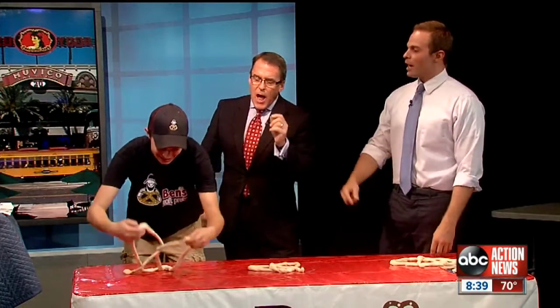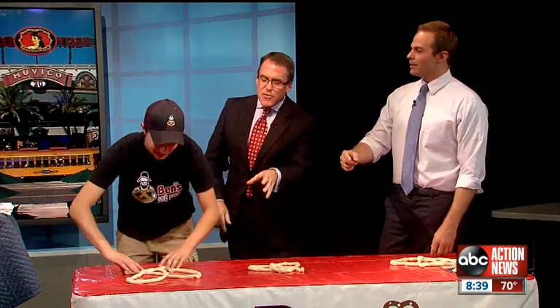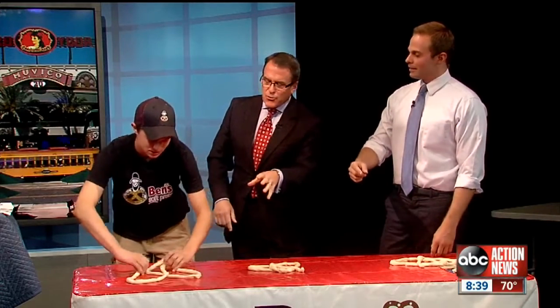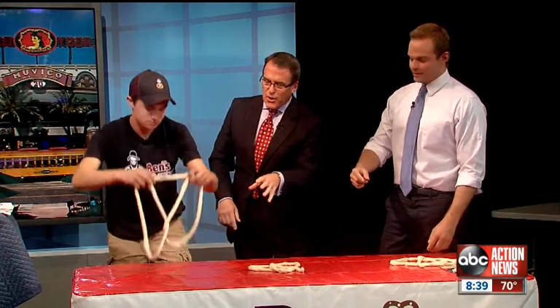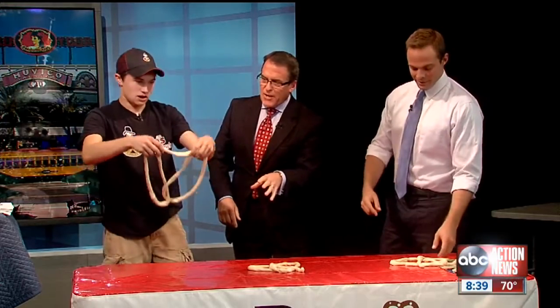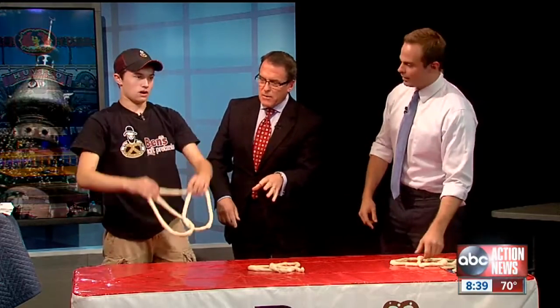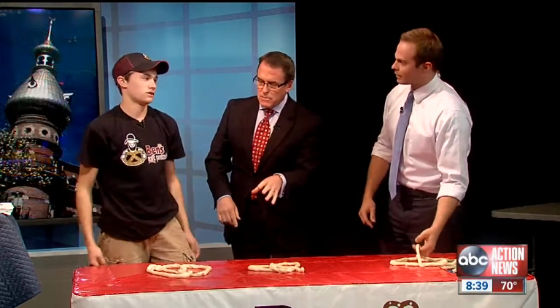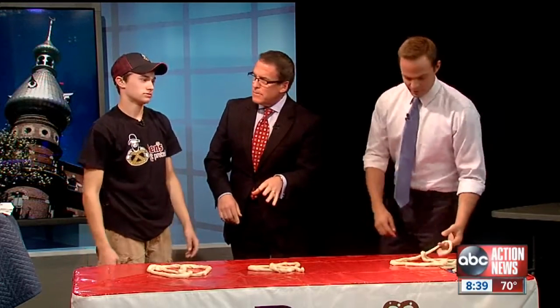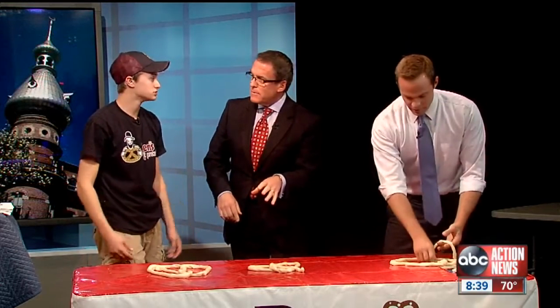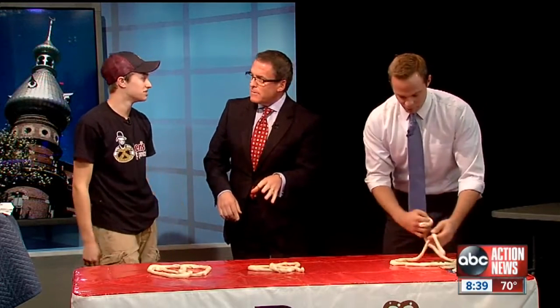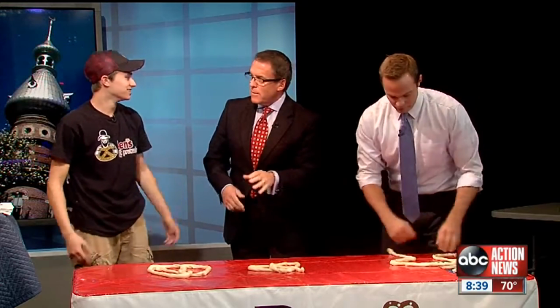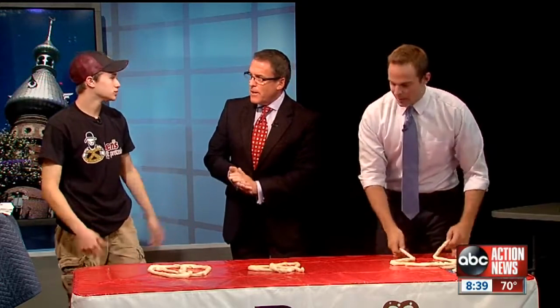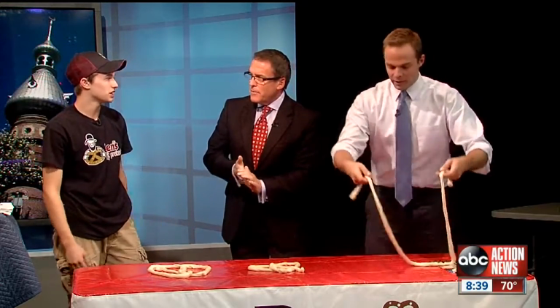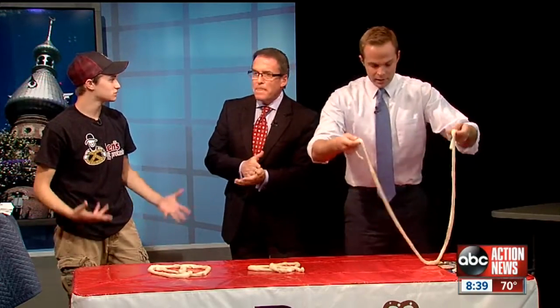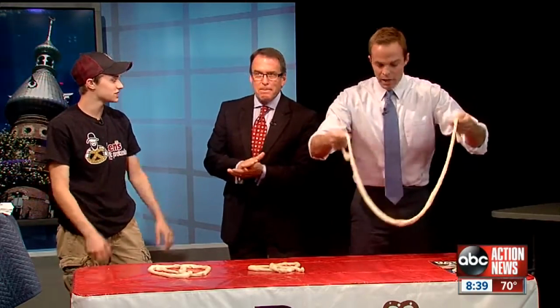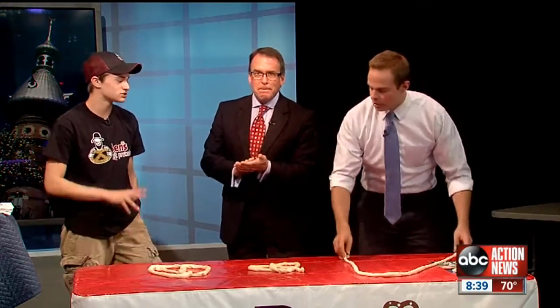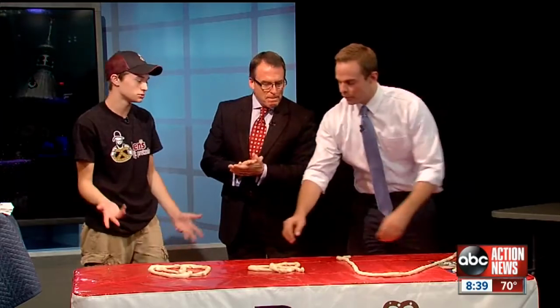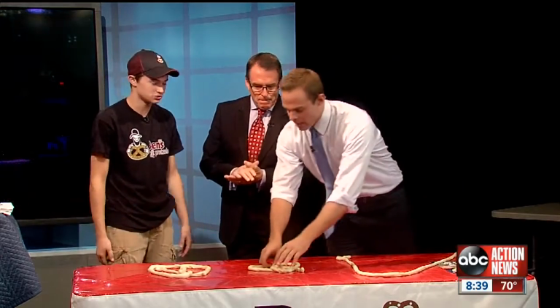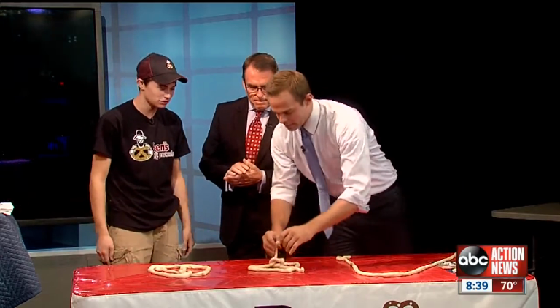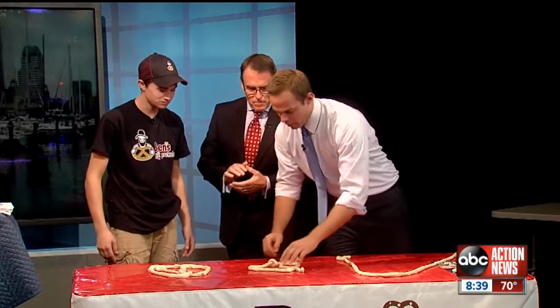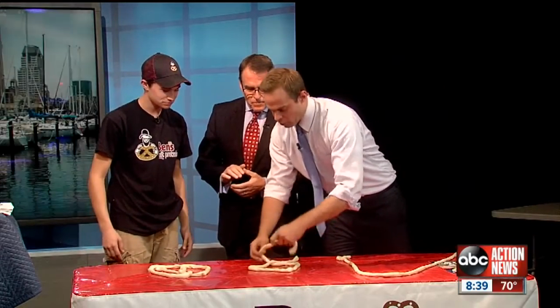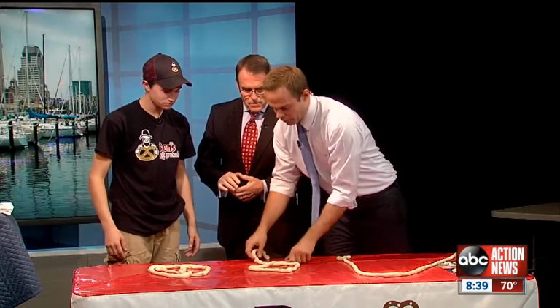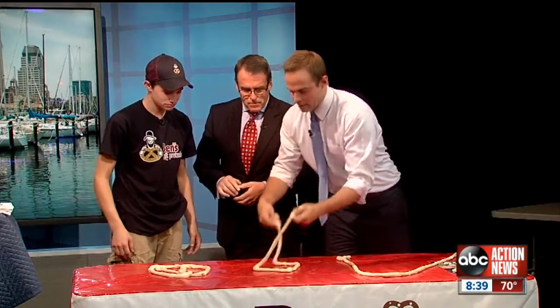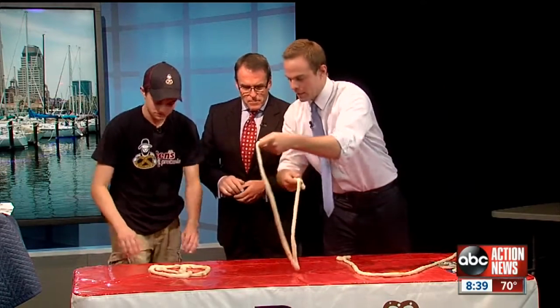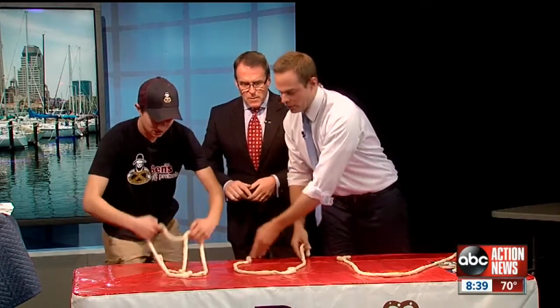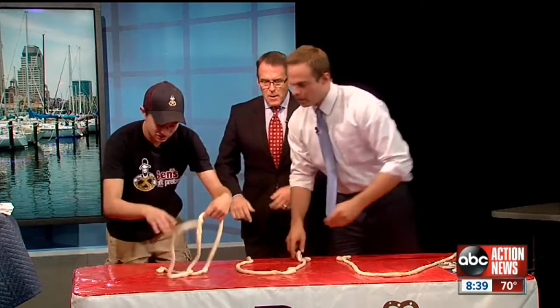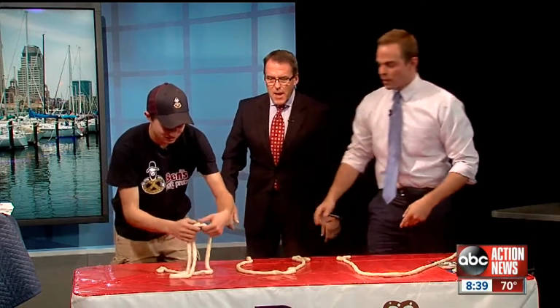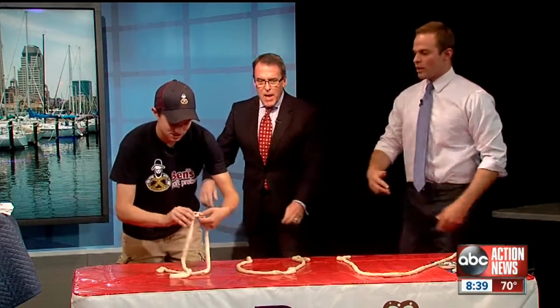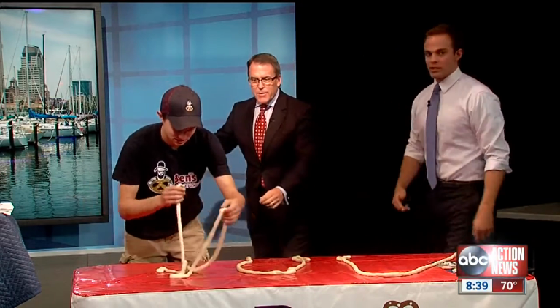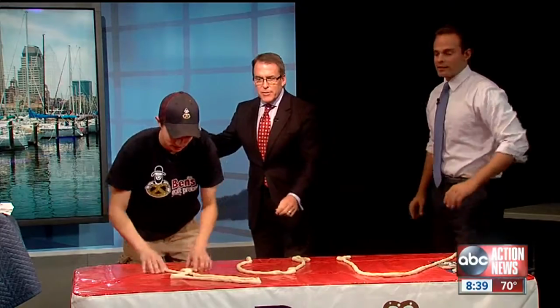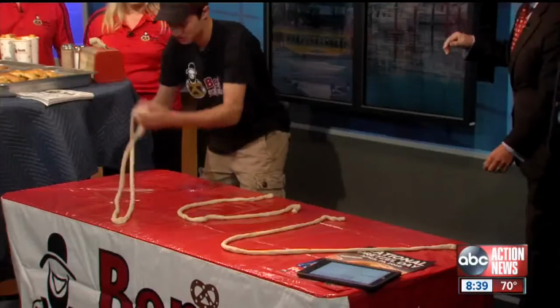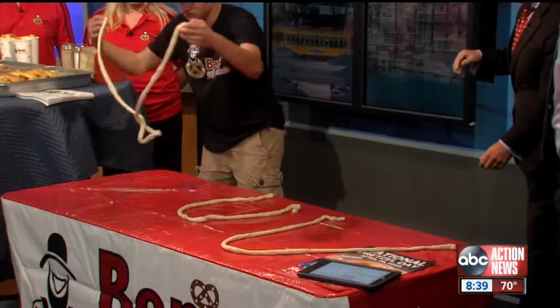How many of these do you twist up in a day? Hundreds. Here's what we're going to do — you have 30 seconds. I want to see you twist all three of these in 30 seconds. Can you do it? Untwist and twist in 30 seconds. Ready?